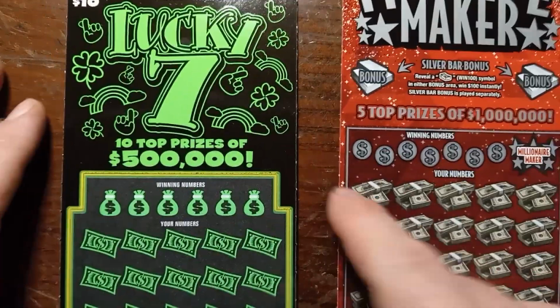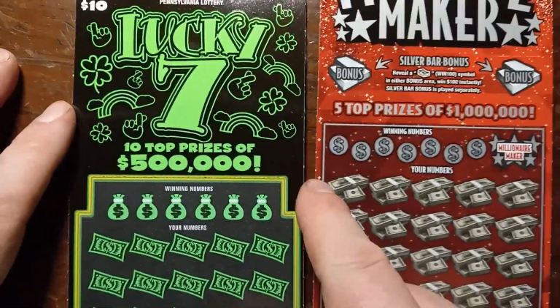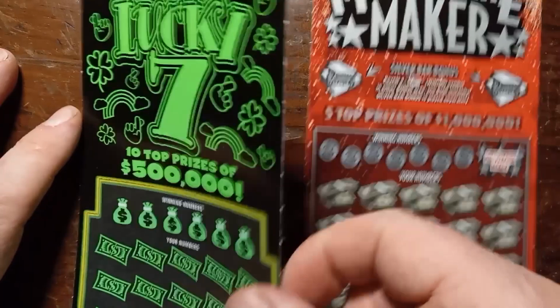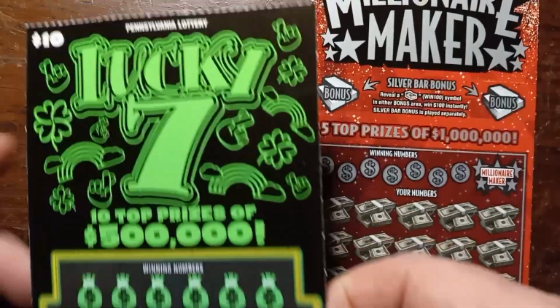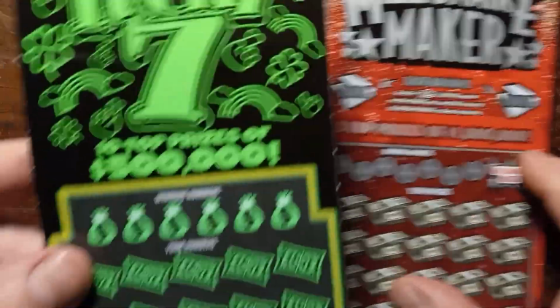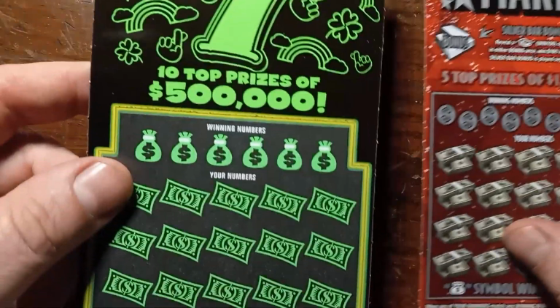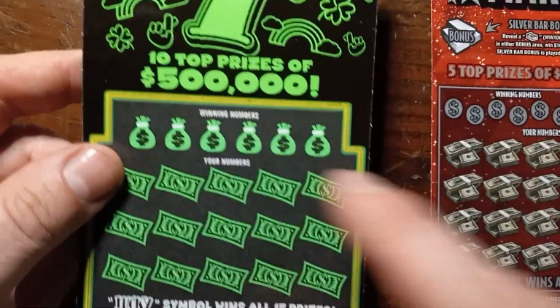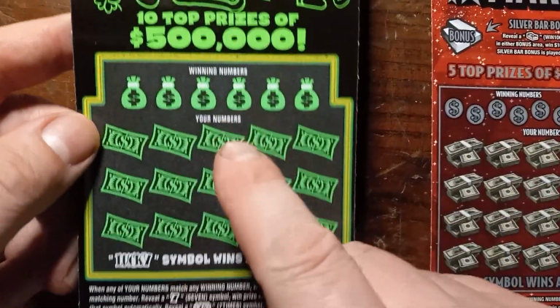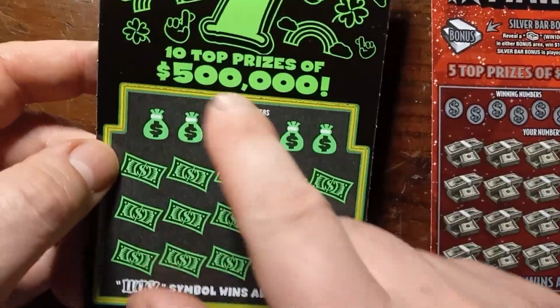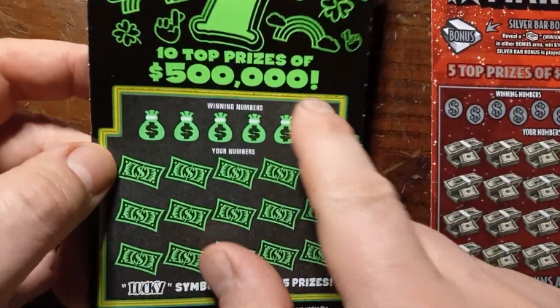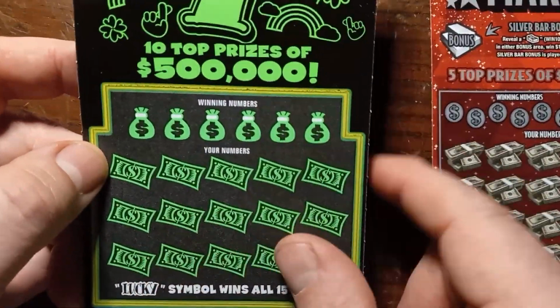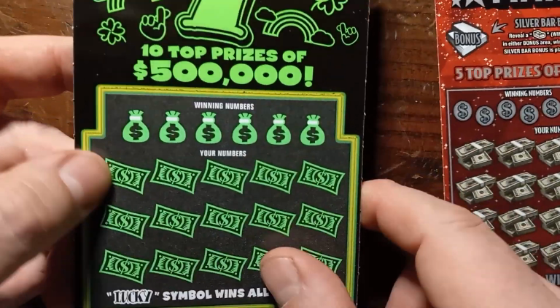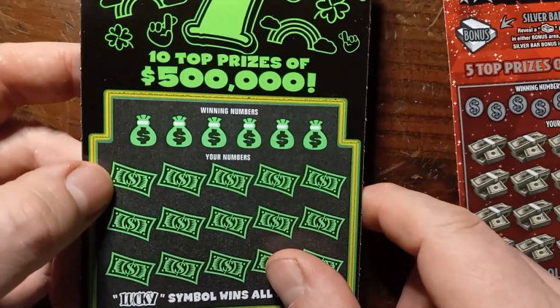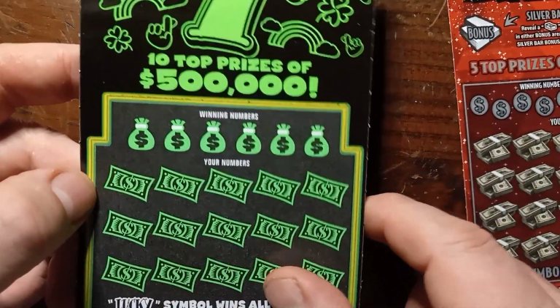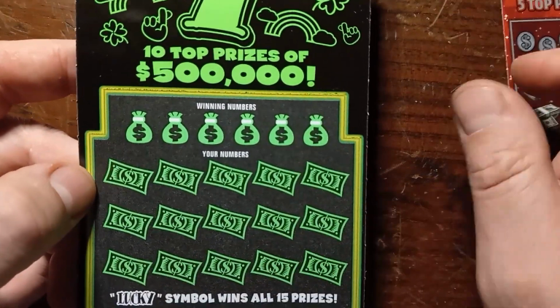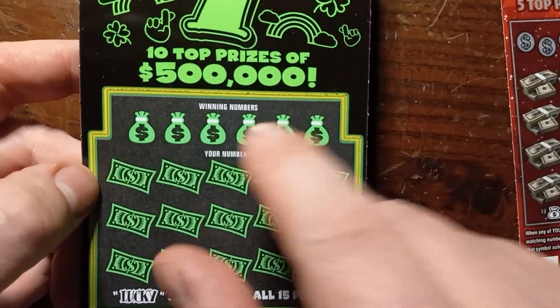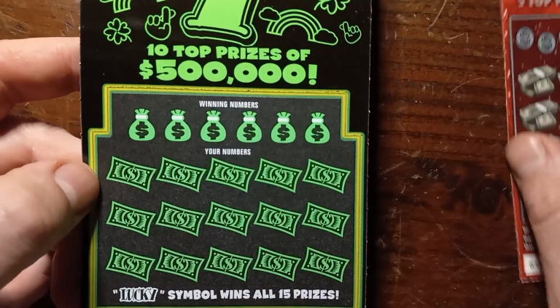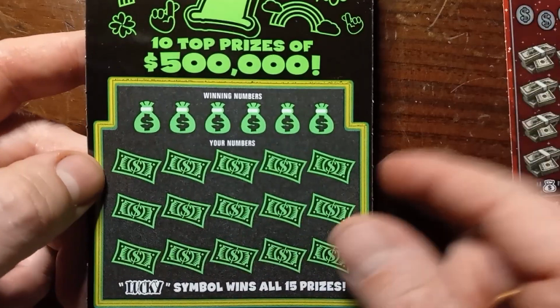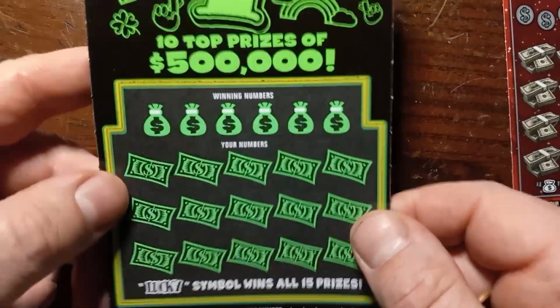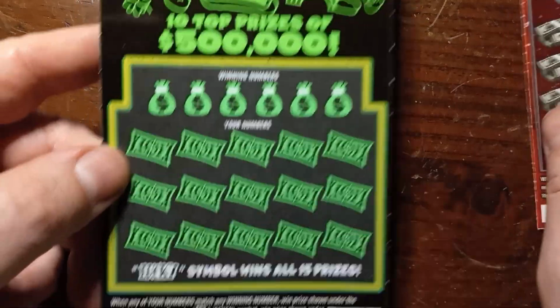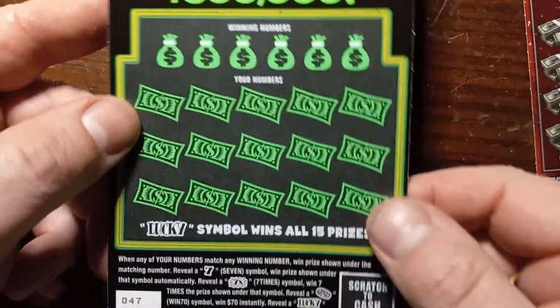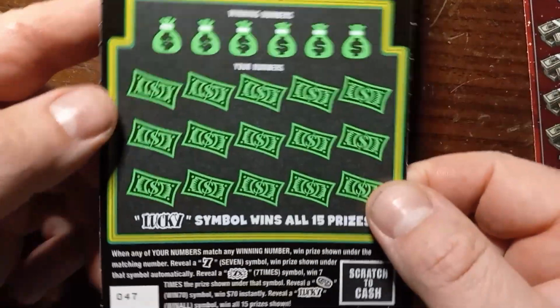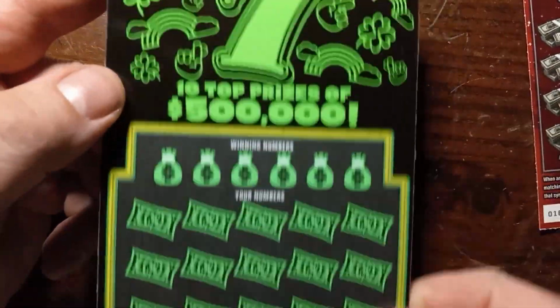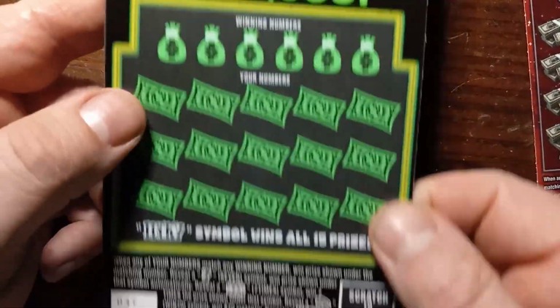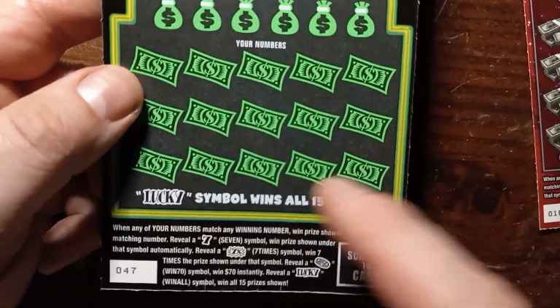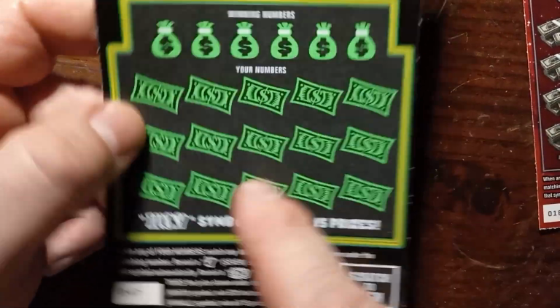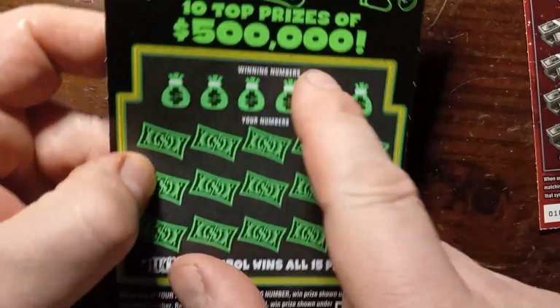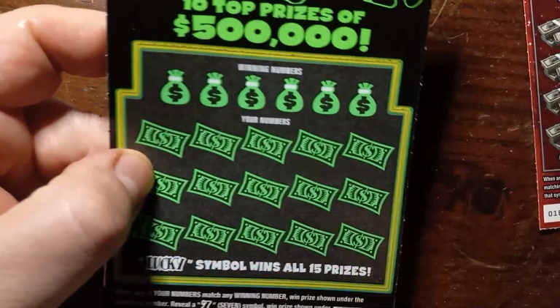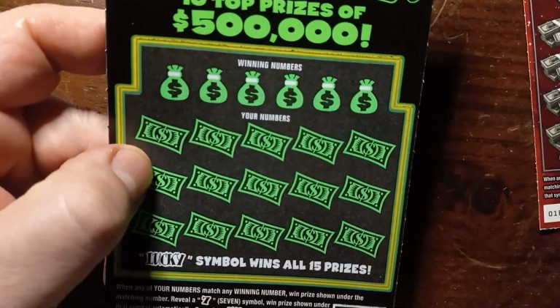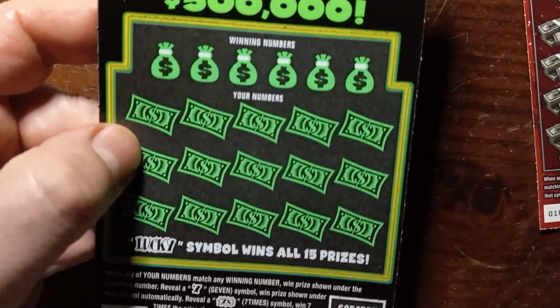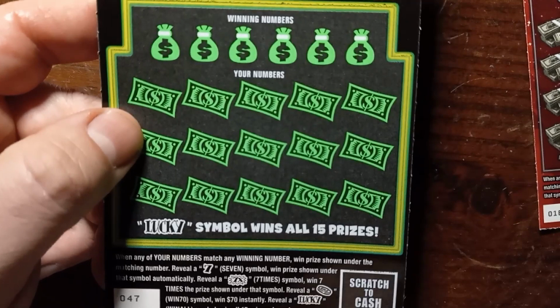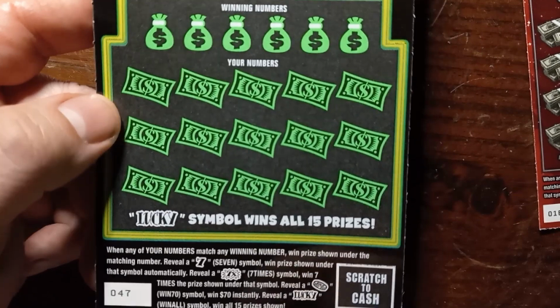Let's start off with the $10 Lucky 7. Ten top prizes of $500,000 — I don't think there are ten left, I know a couple has been hit. Not sure what the current count is, but still a chance of winning $500,000 on this card, that'd be nice.